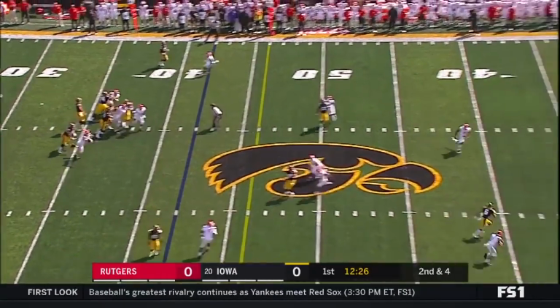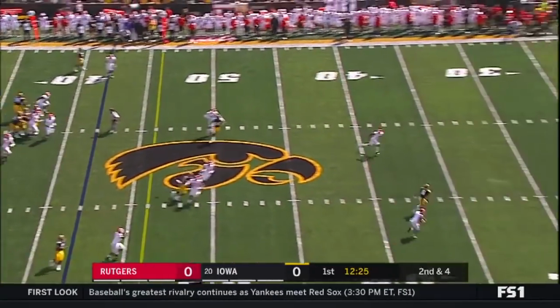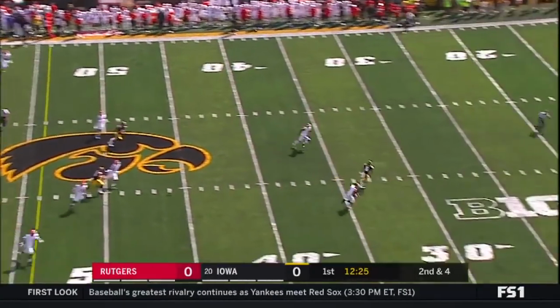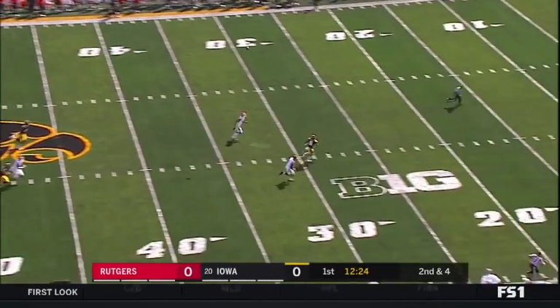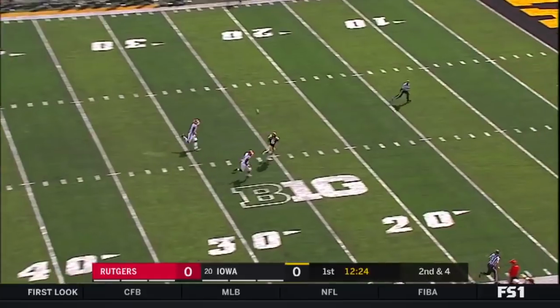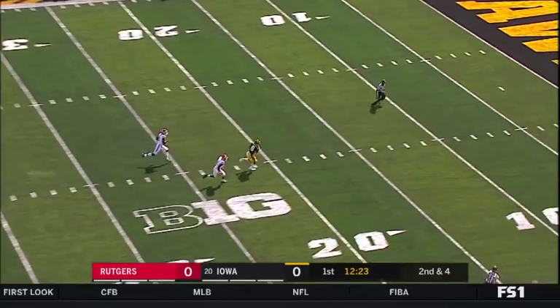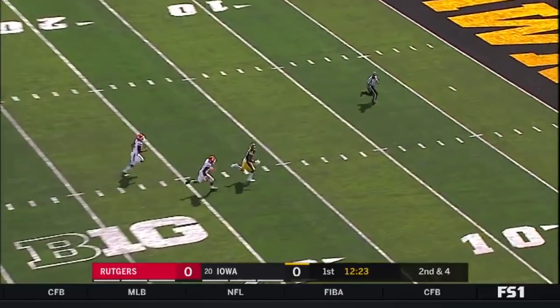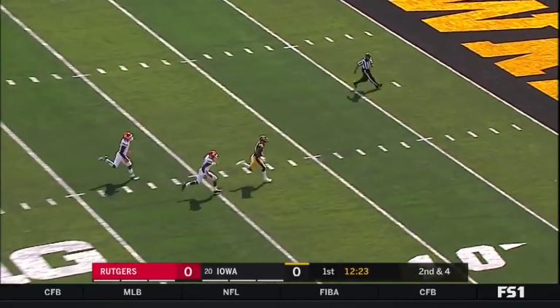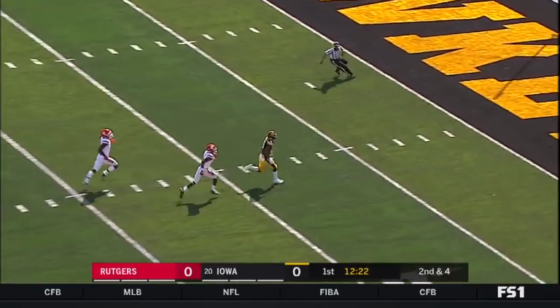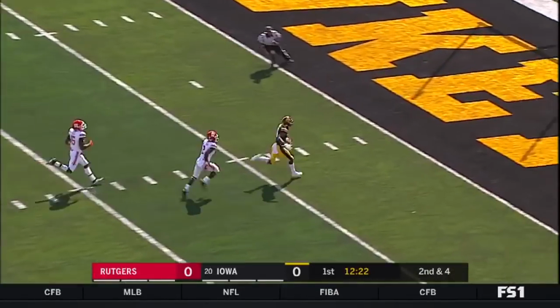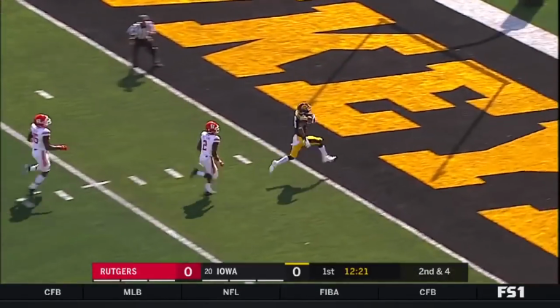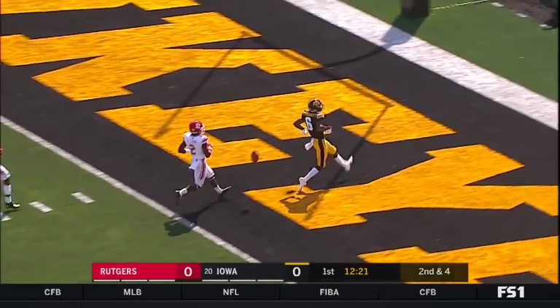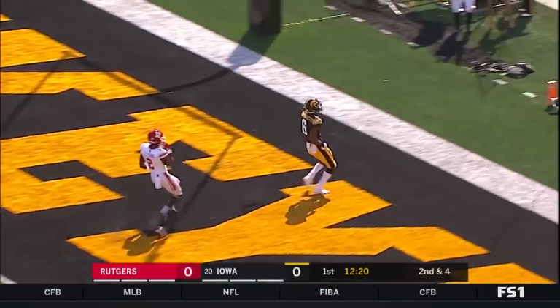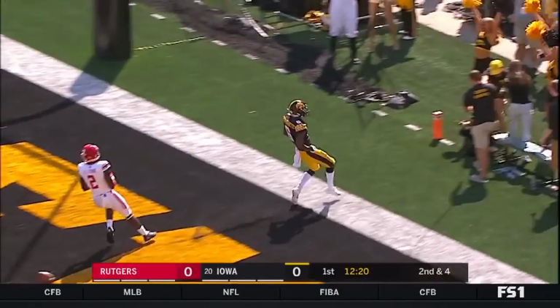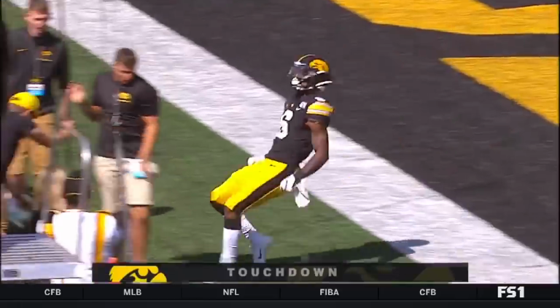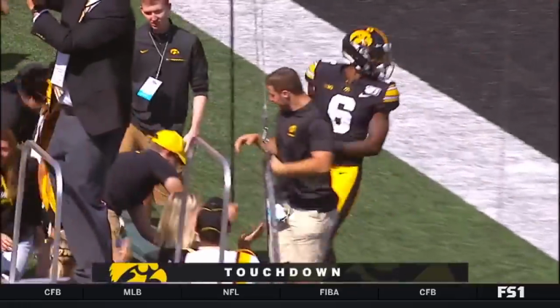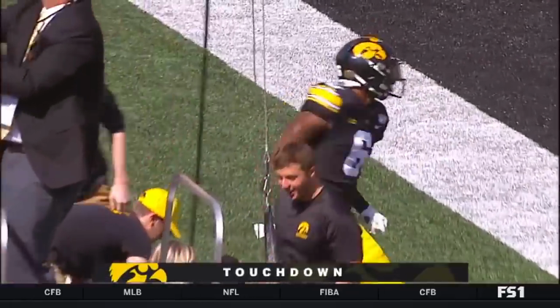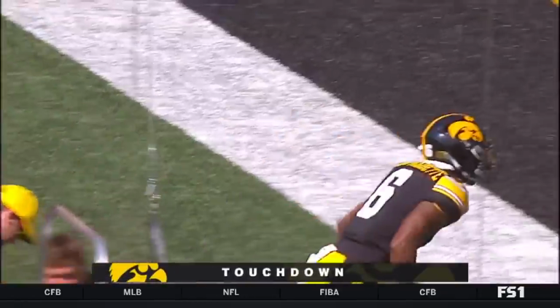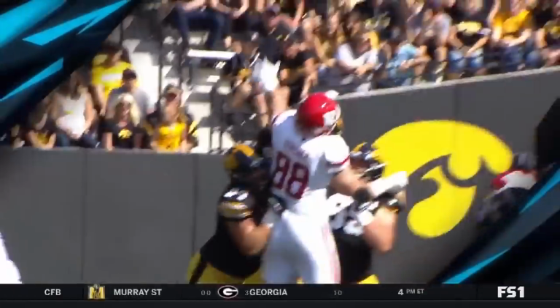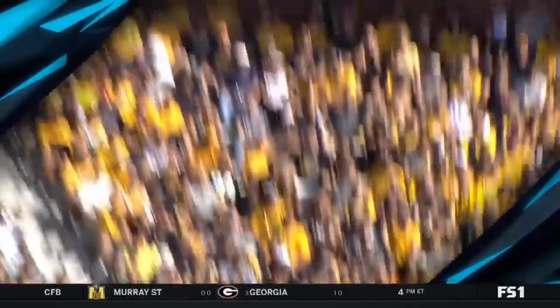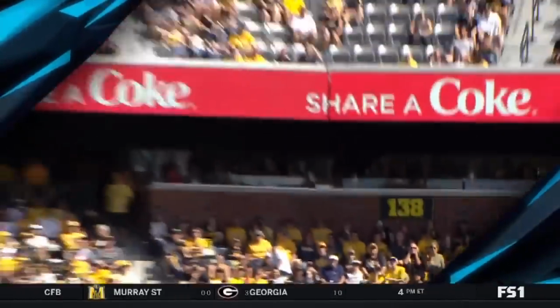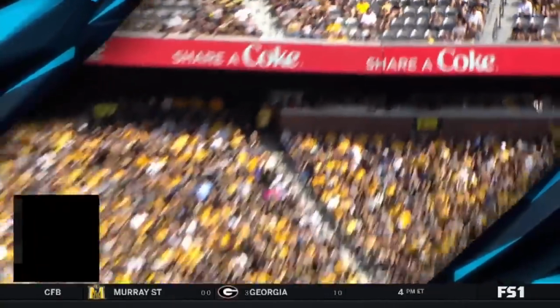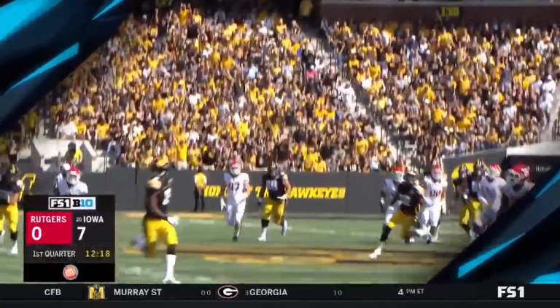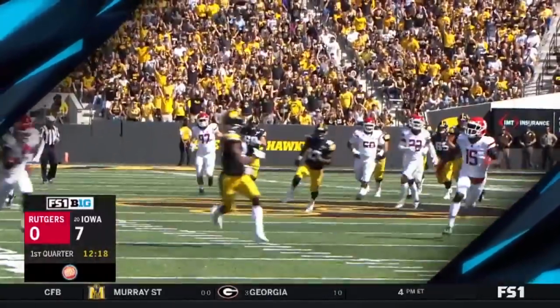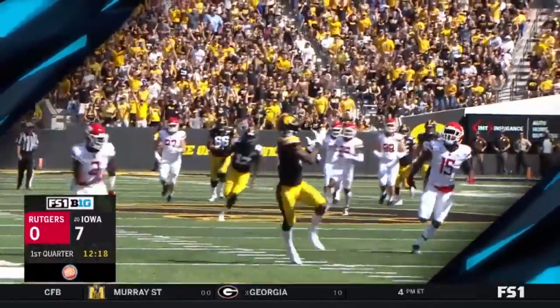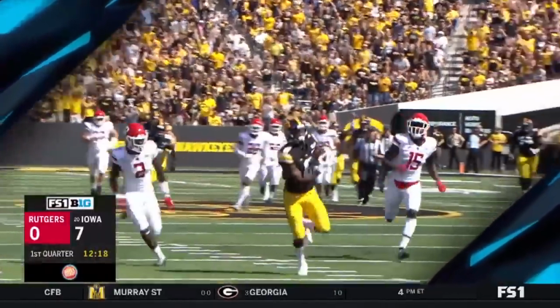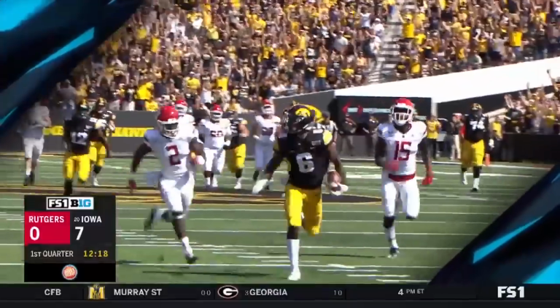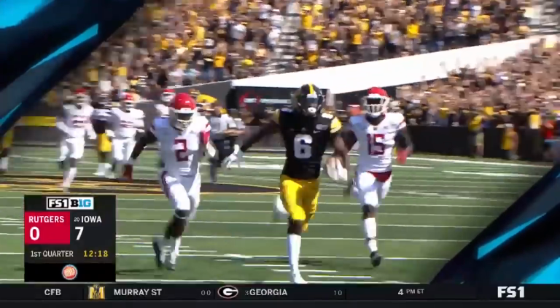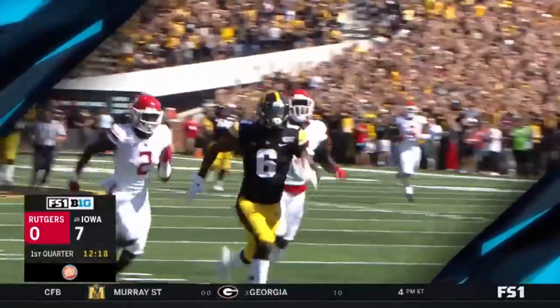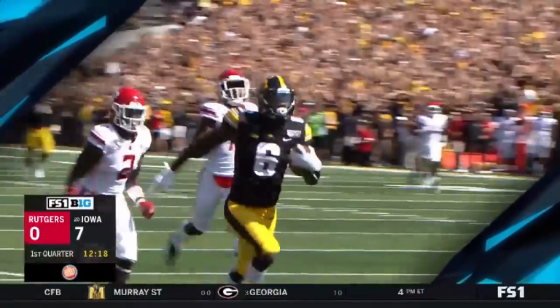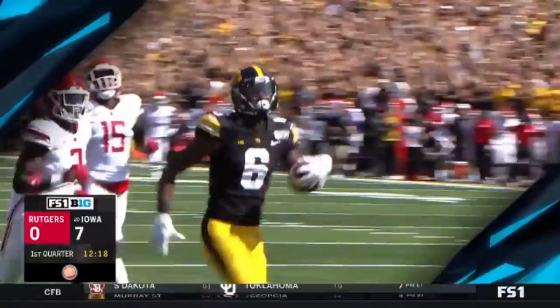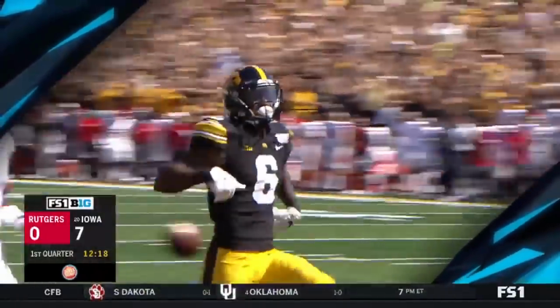Stanley taking a shot down the field — Smith-Marcet open! Touchdown Hawkeyes! 58 yards! Nate Stanley has tied Ricky Stanzi for third in school history. 7-0 Iowa.